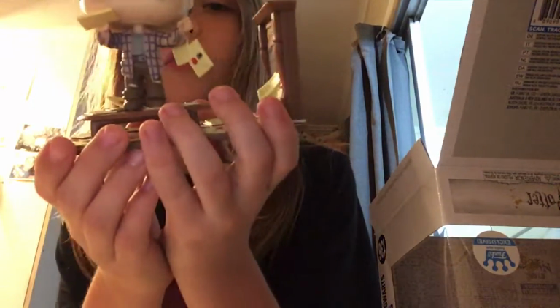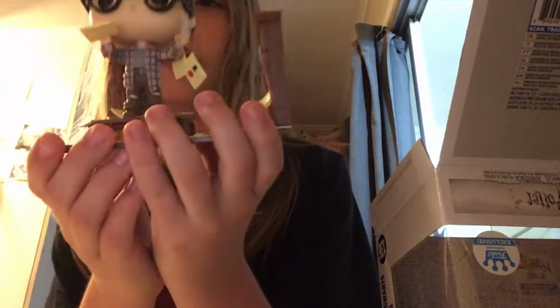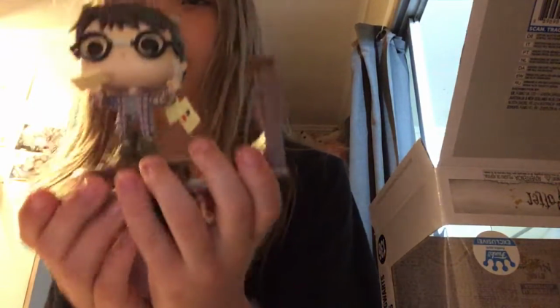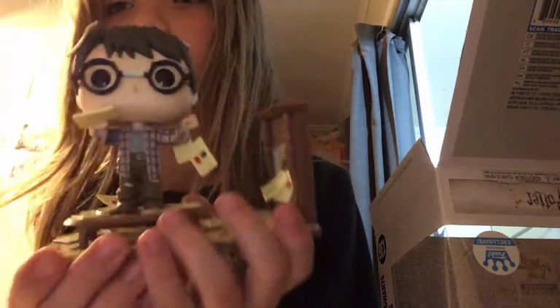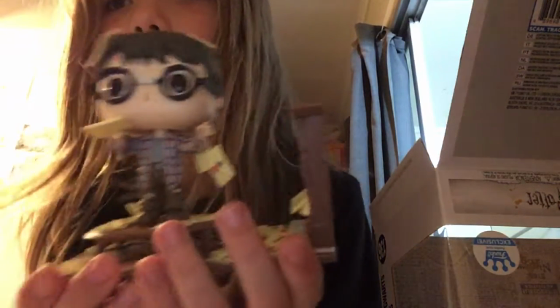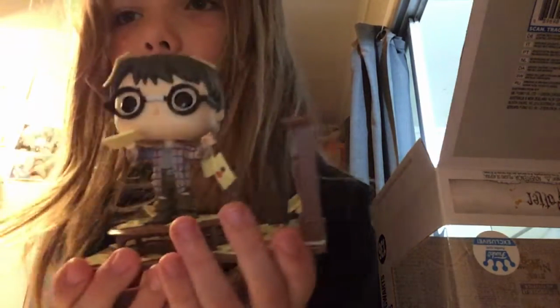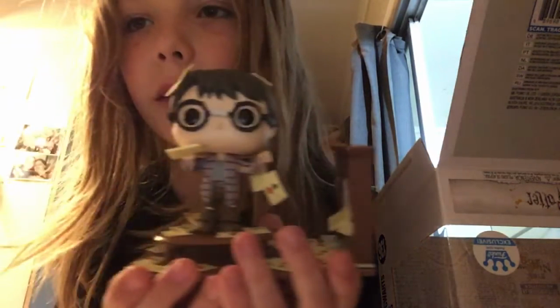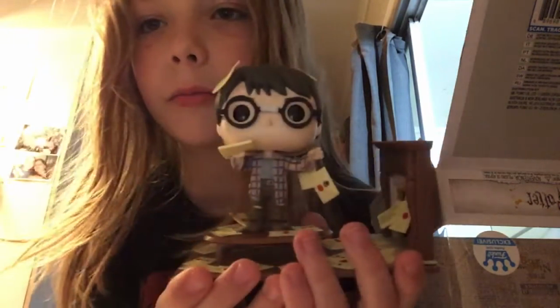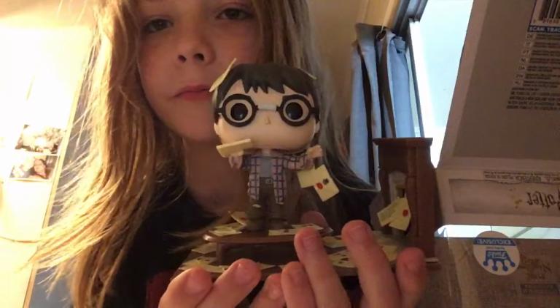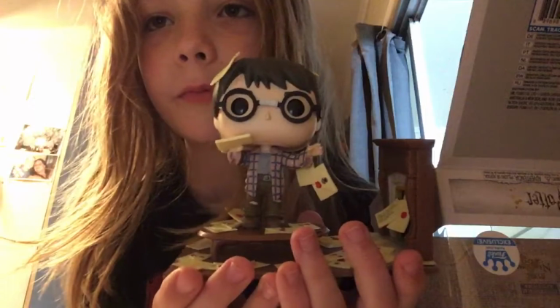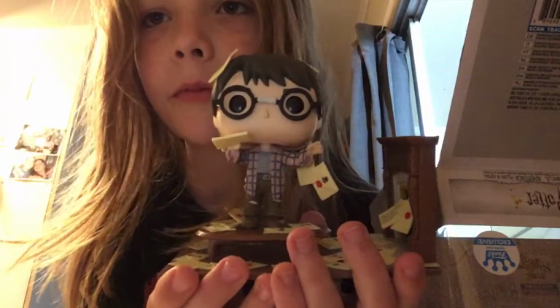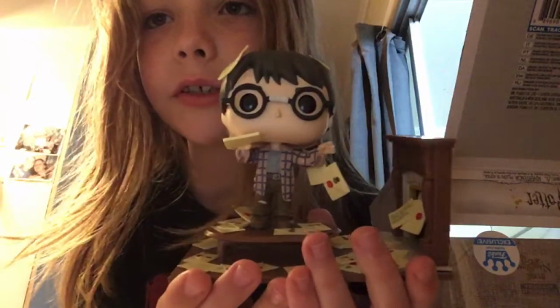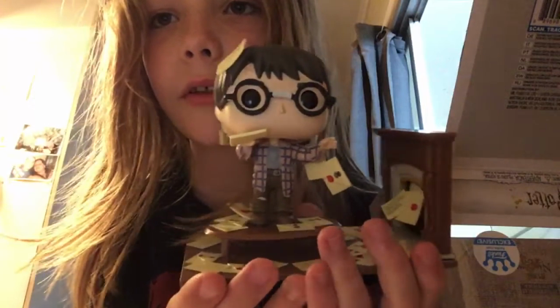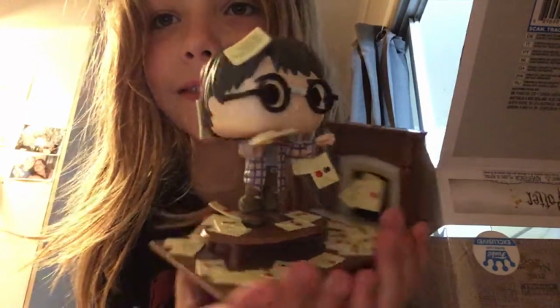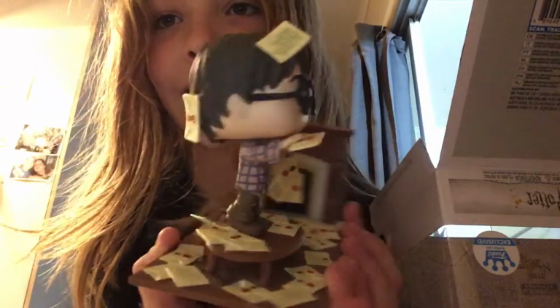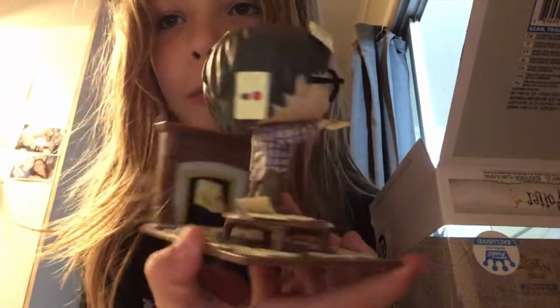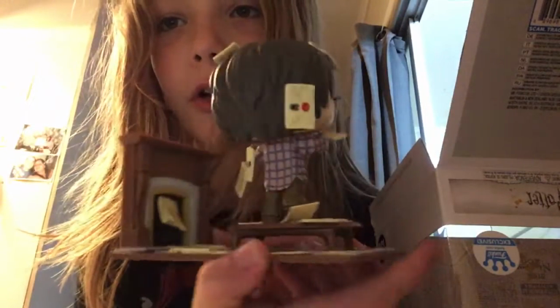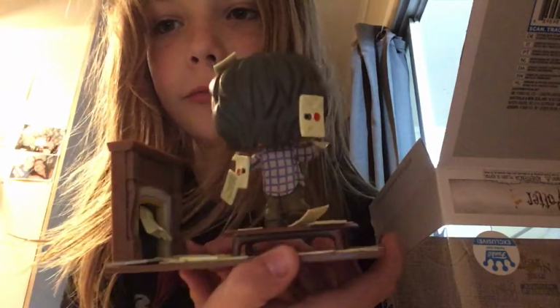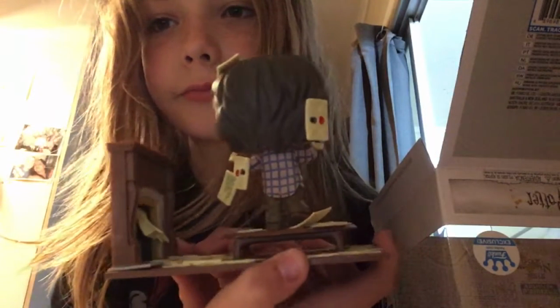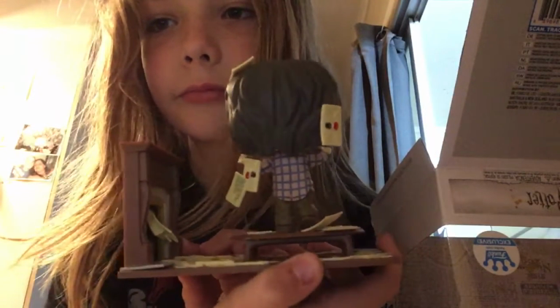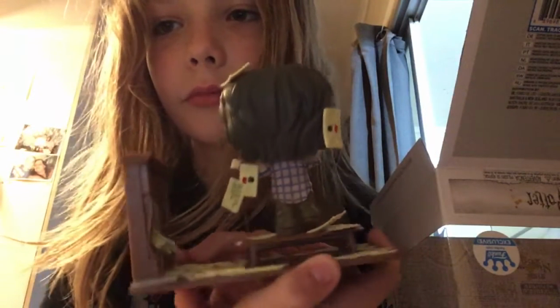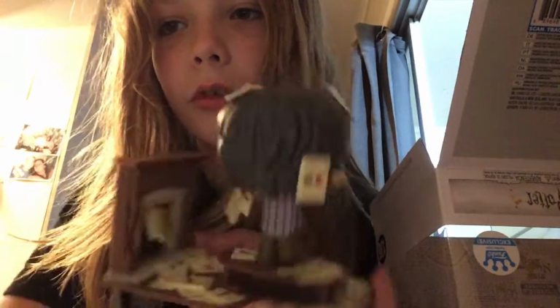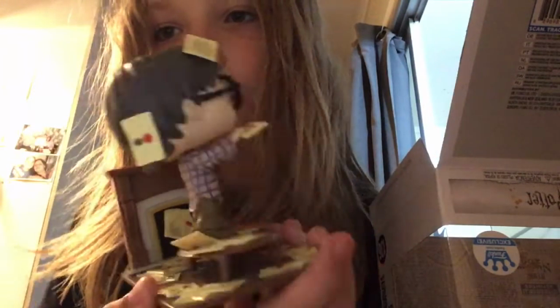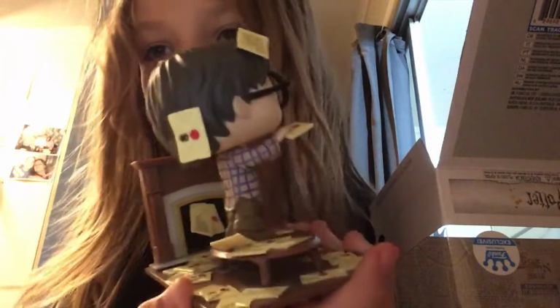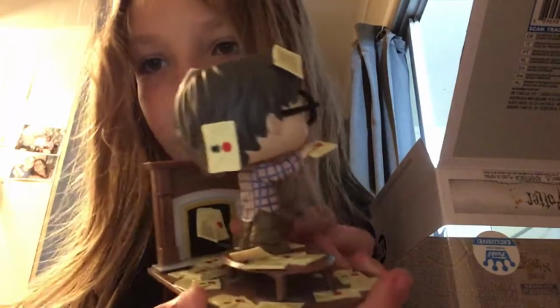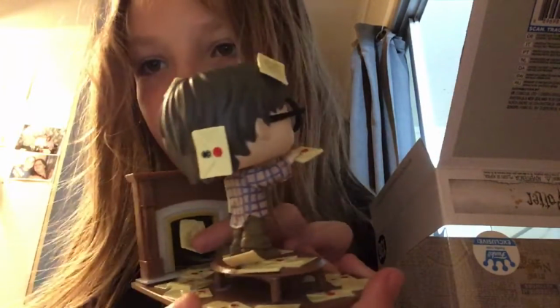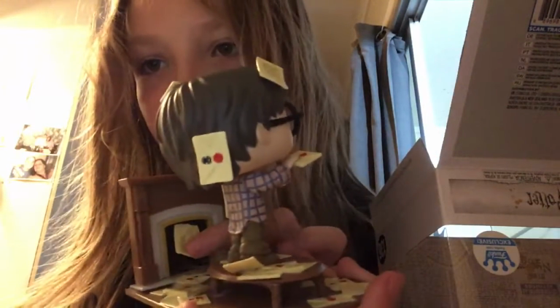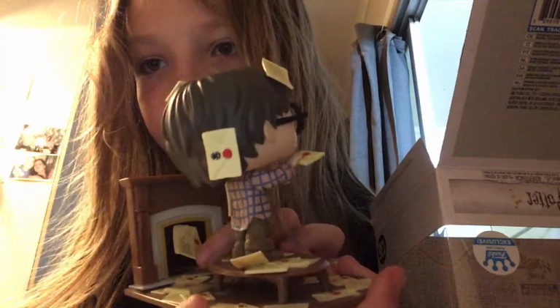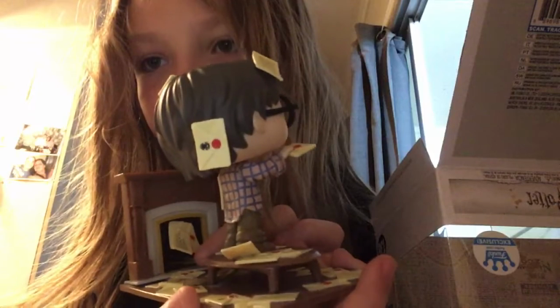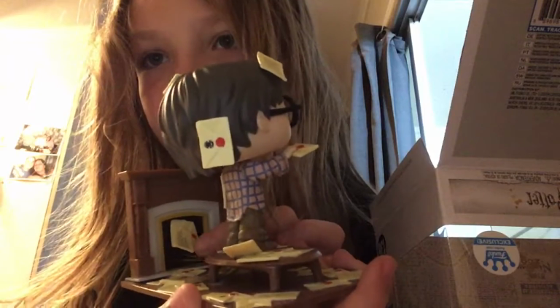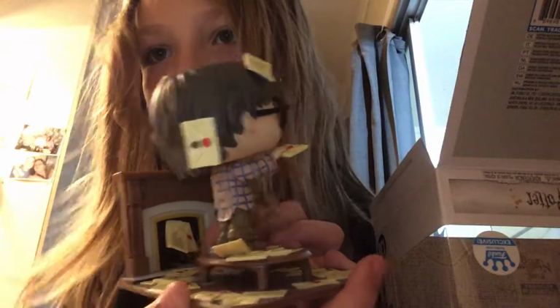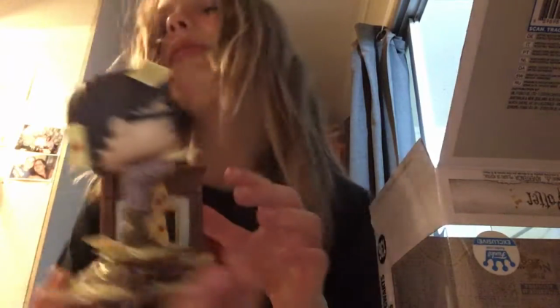So let's have a look at them. That's the Harry Potter. You can have a look right there — that's the chimney.